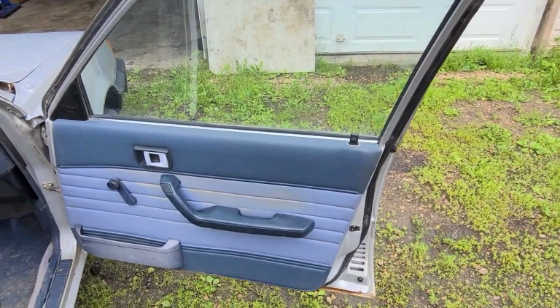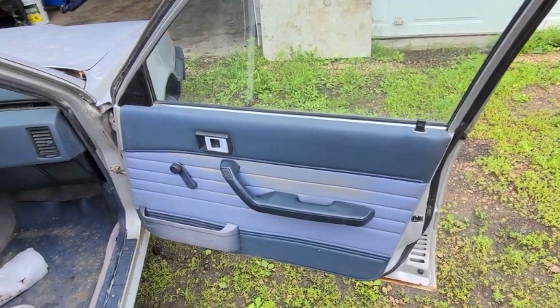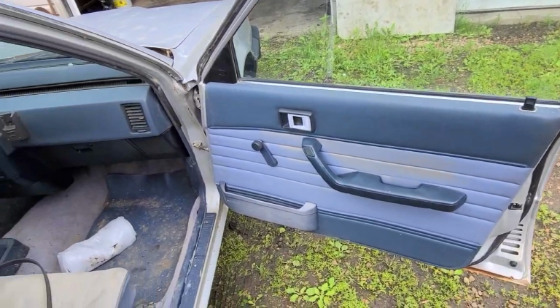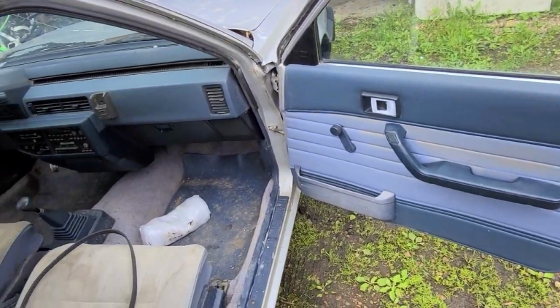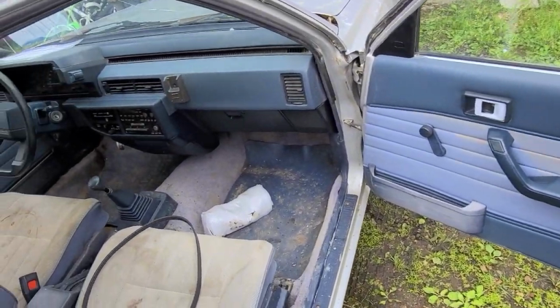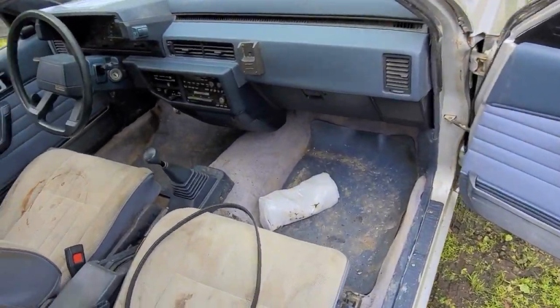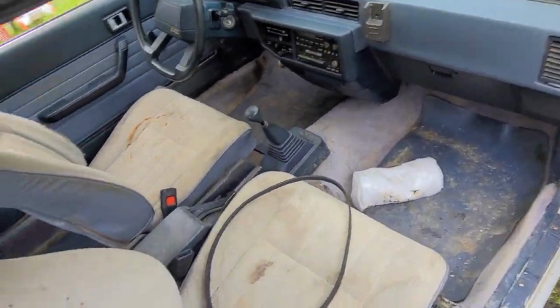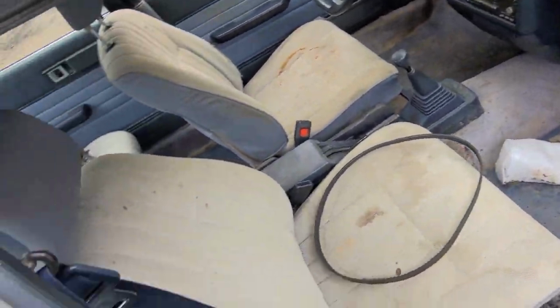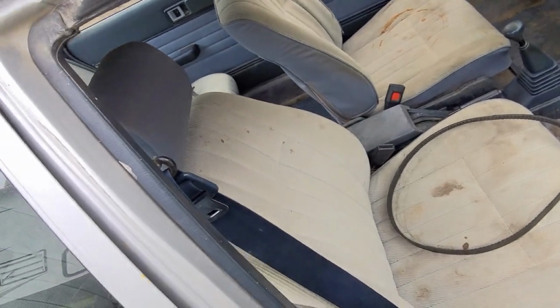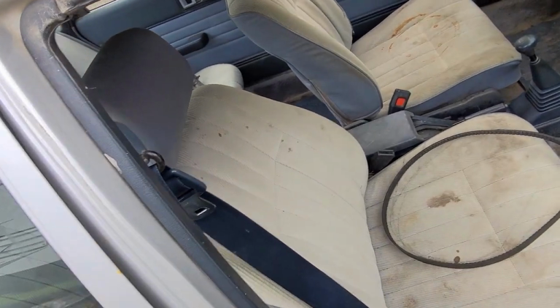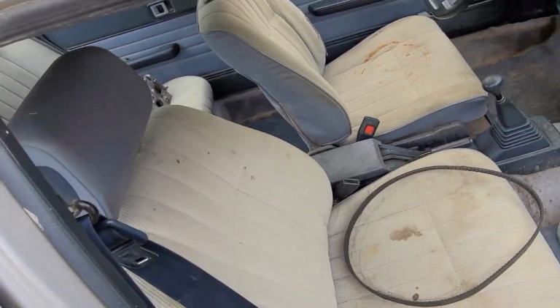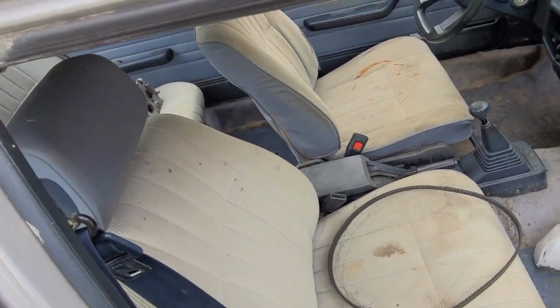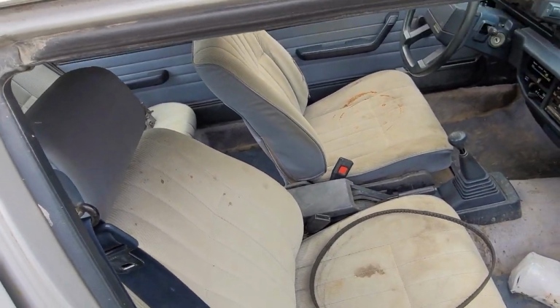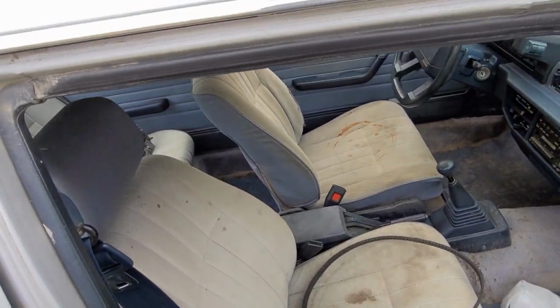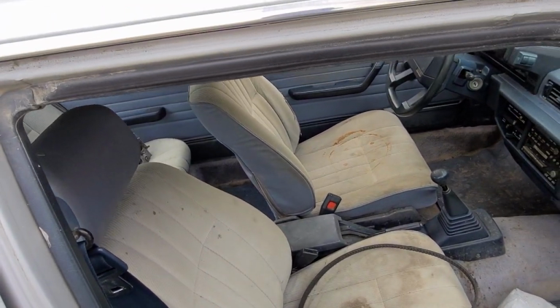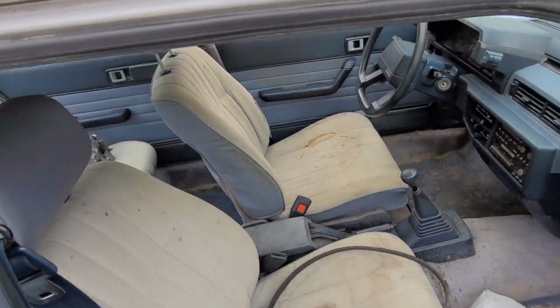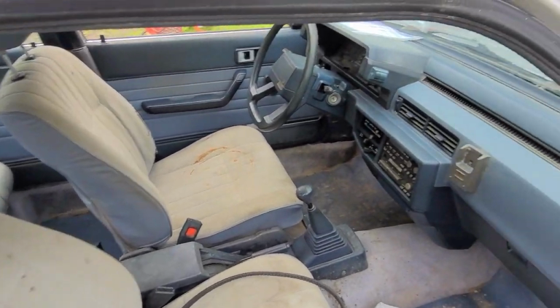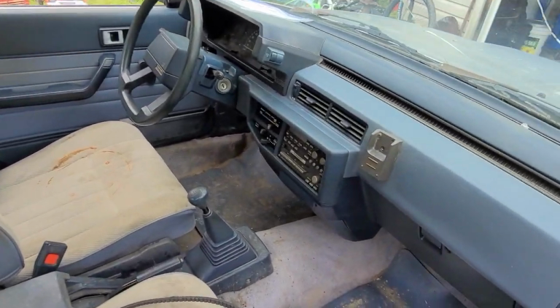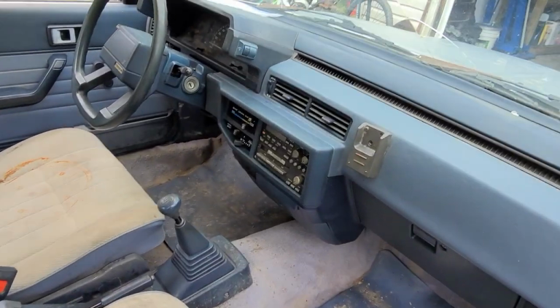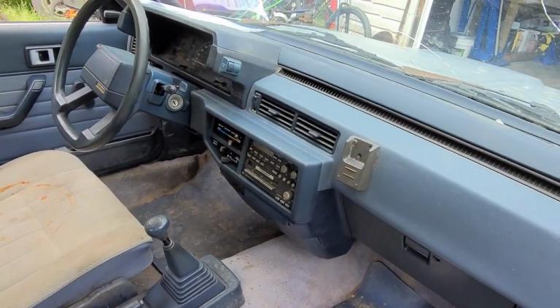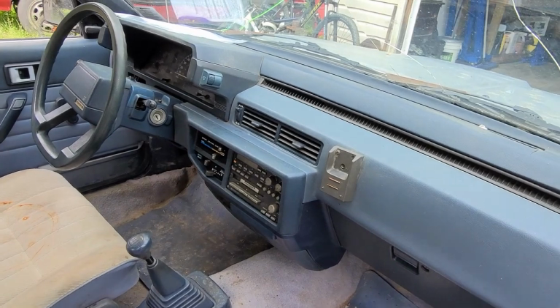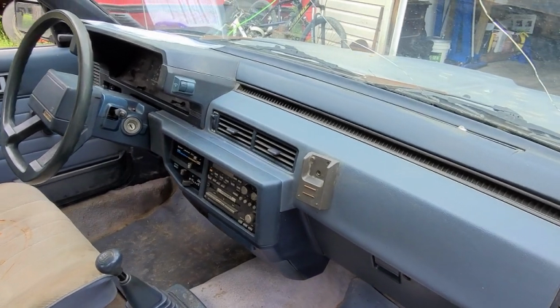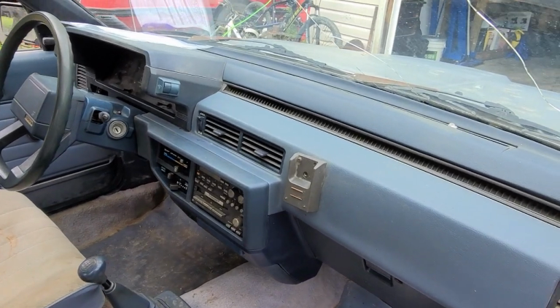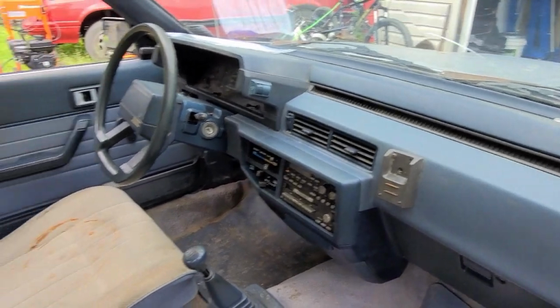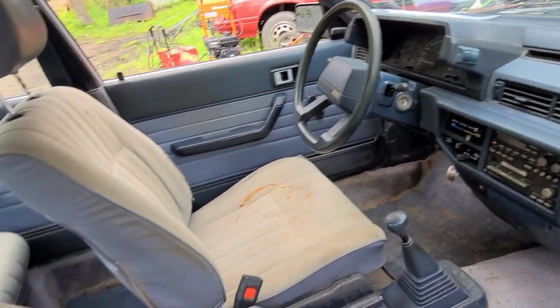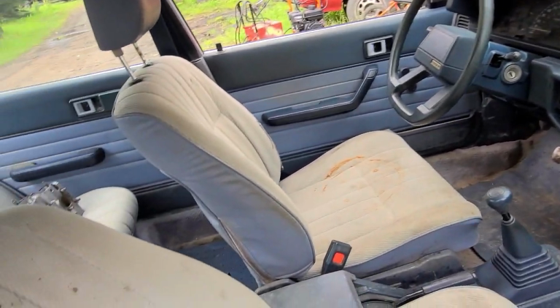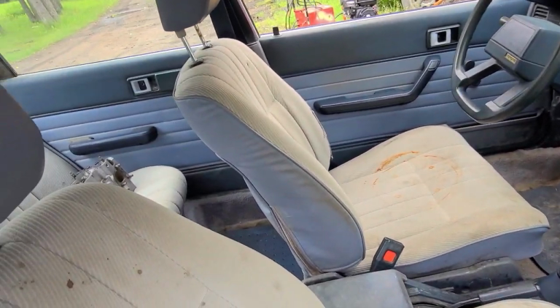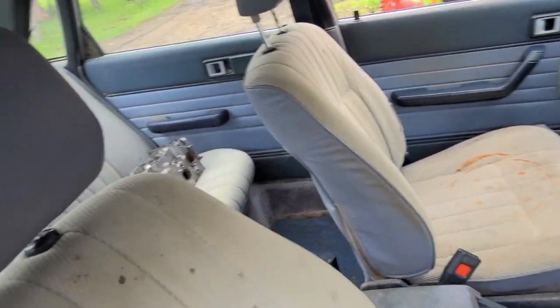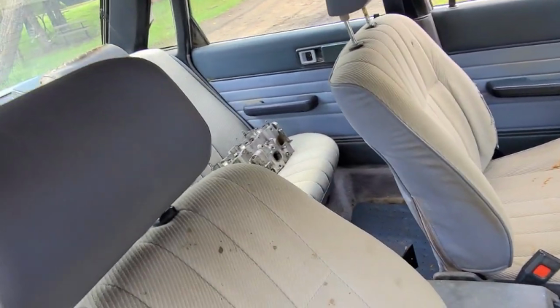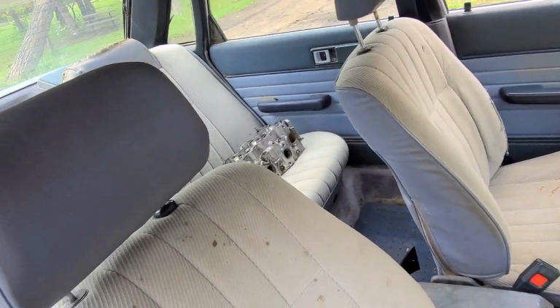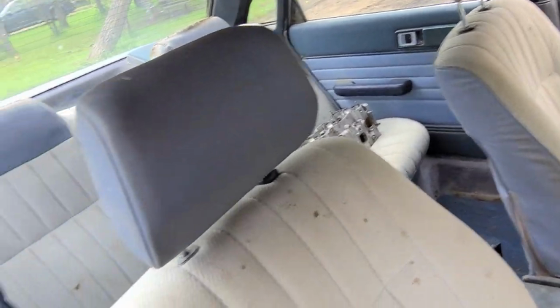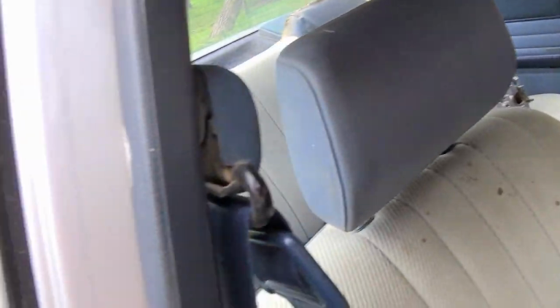The interior is a little dirty but I feel like with a good shampoo and a good wipe down, it smells like any 80s car.